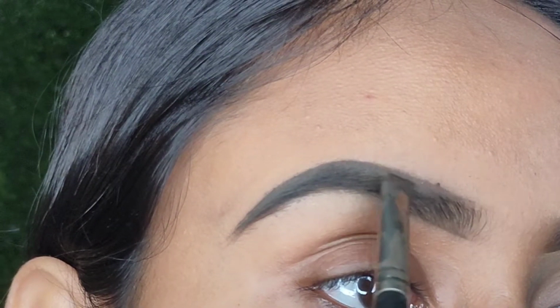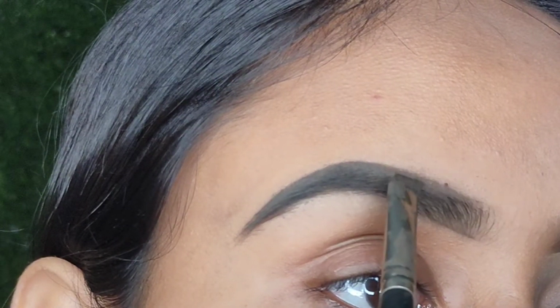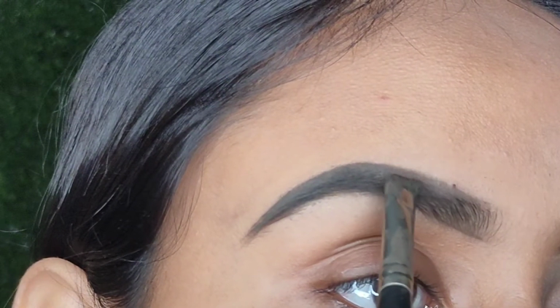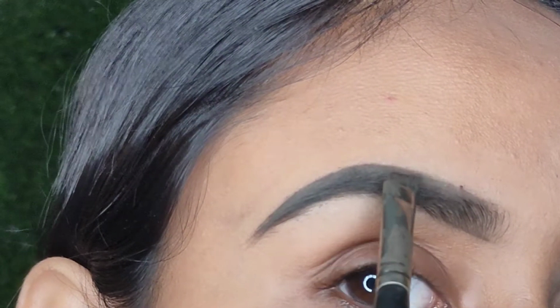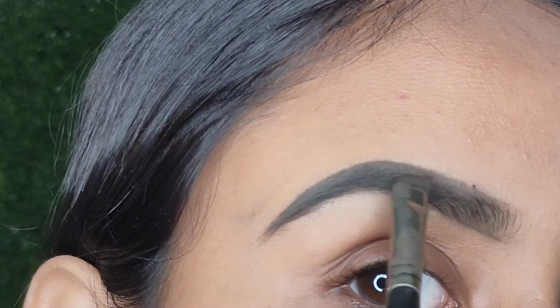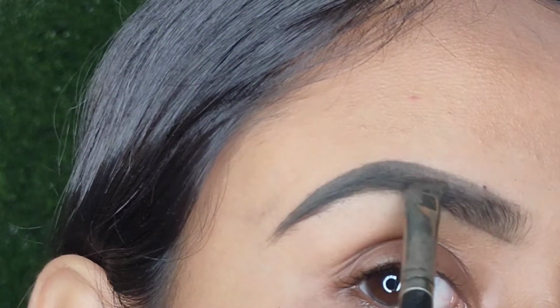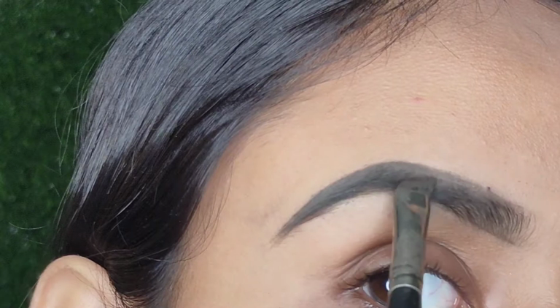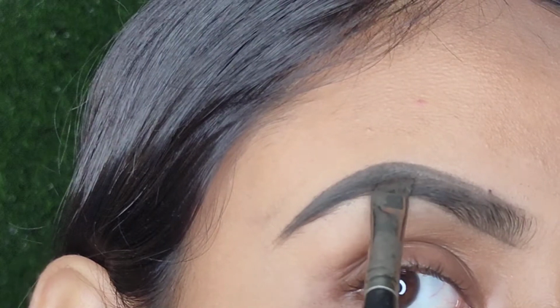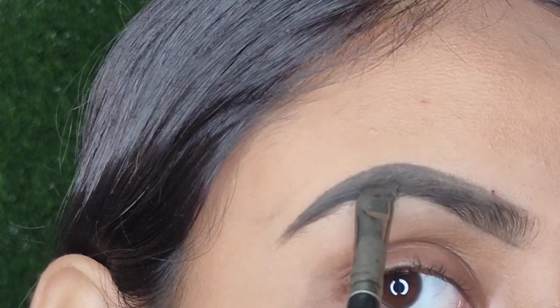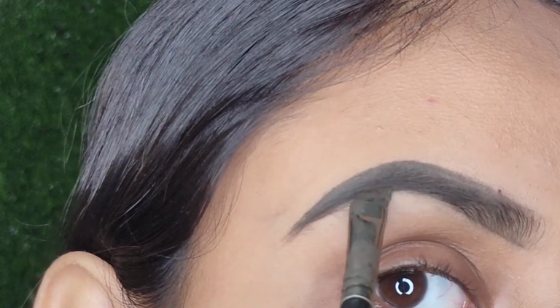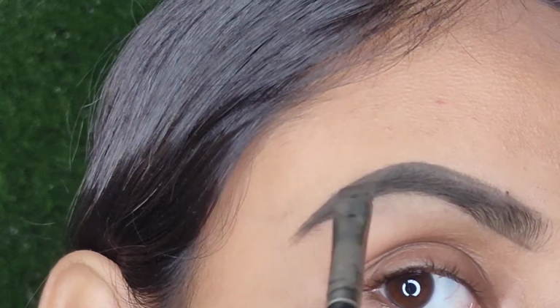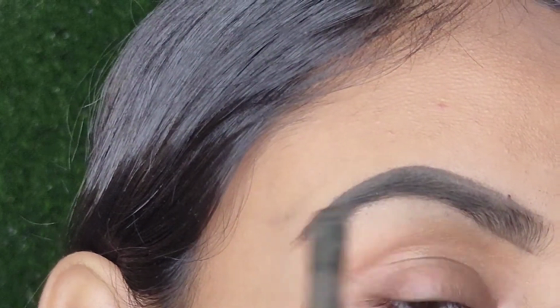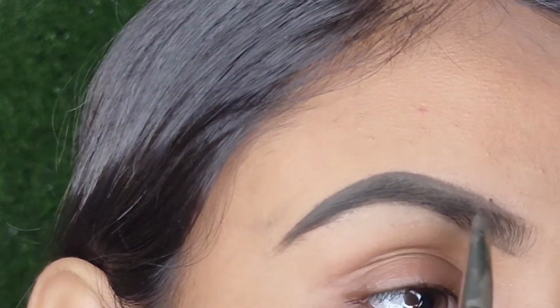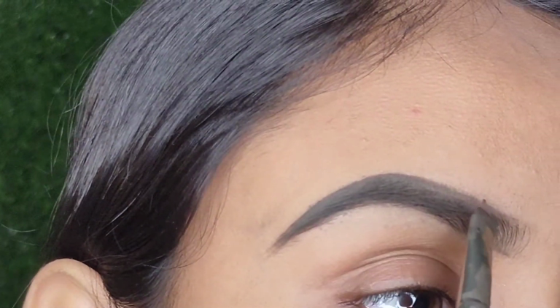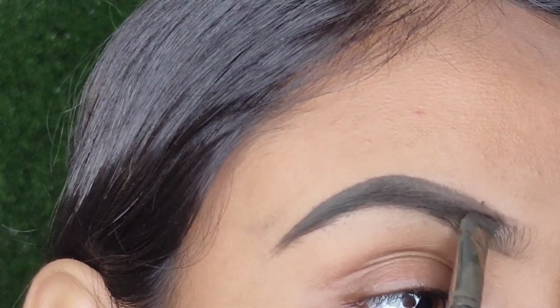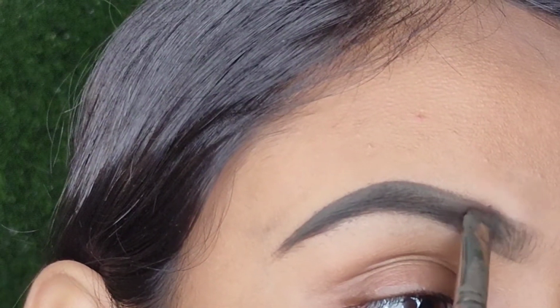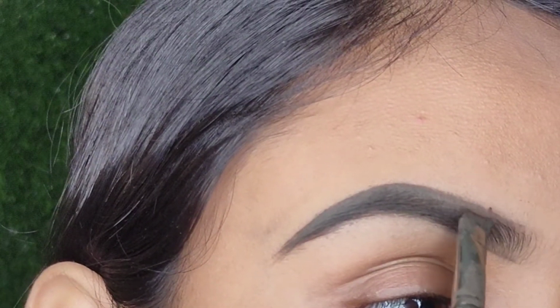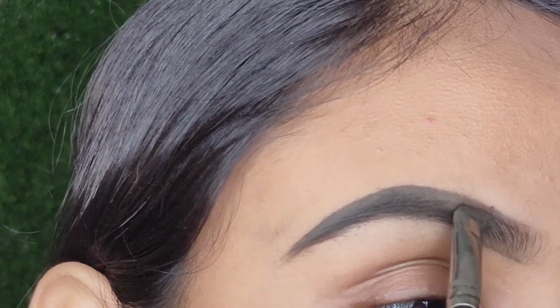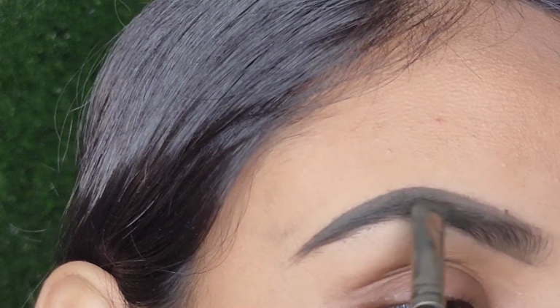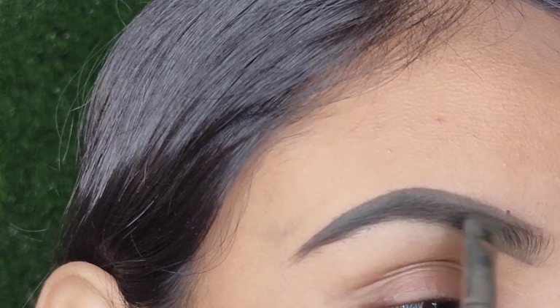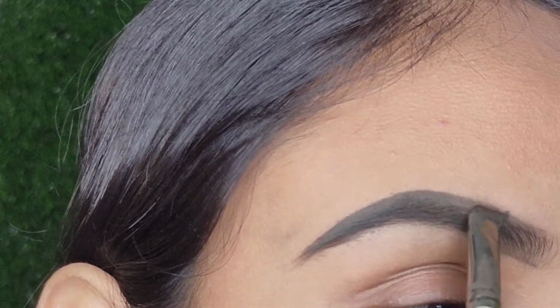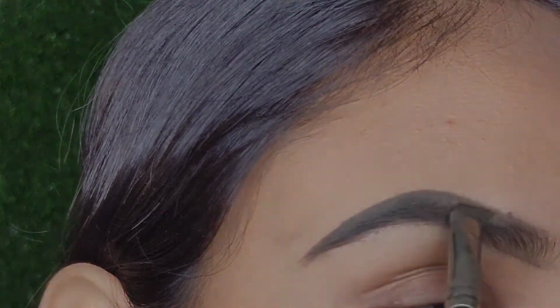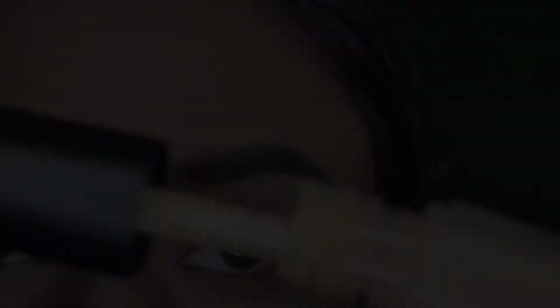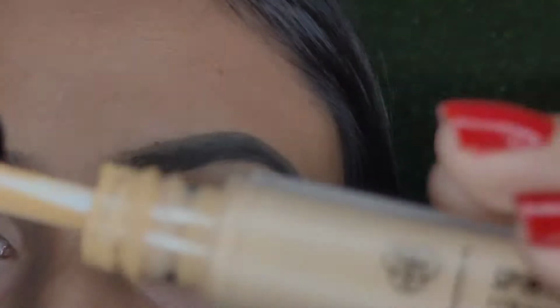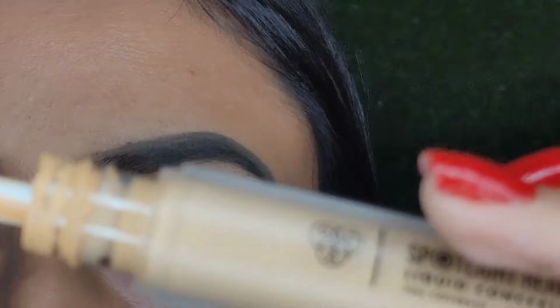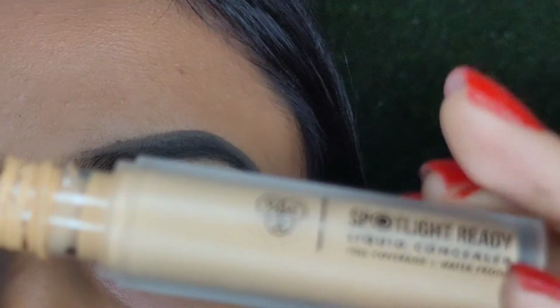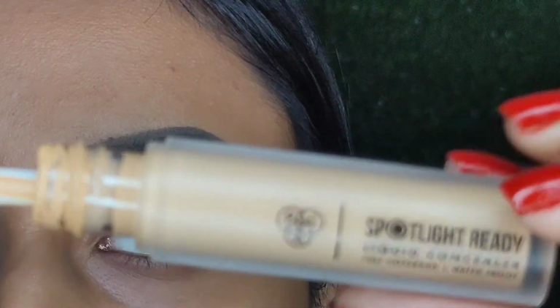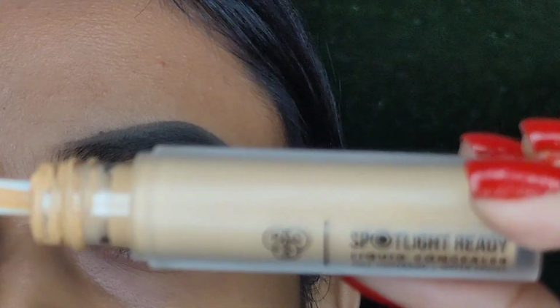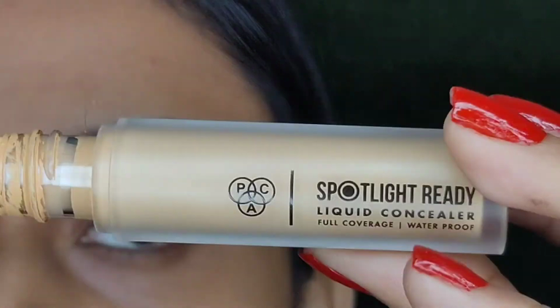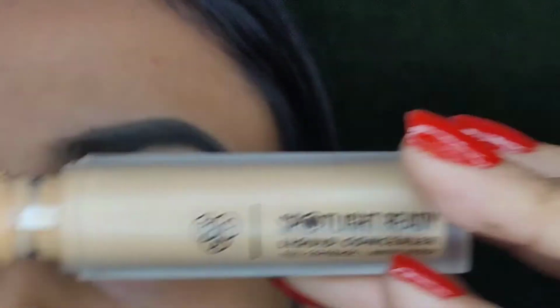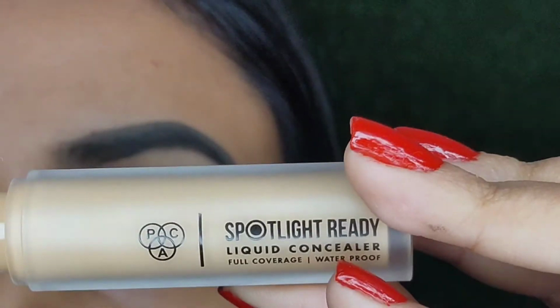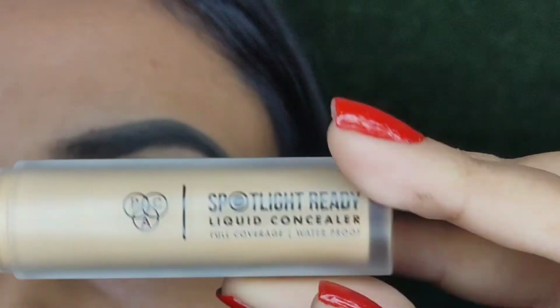Now take any deep brown eyeshadow and dab it with the help of your brush. Do this step only if you're using an eyebrow pomade. You can avoid this part if you're using a pencil.